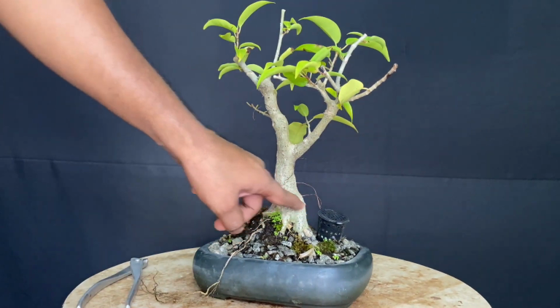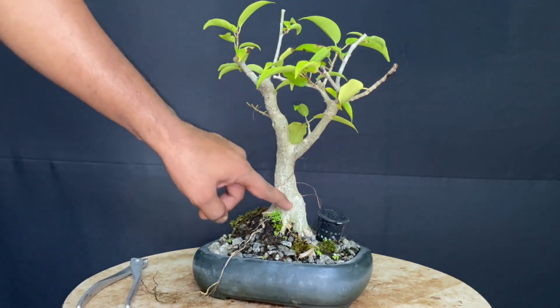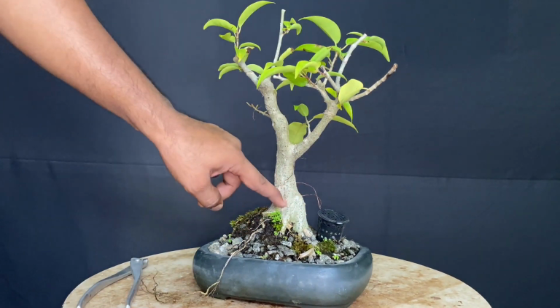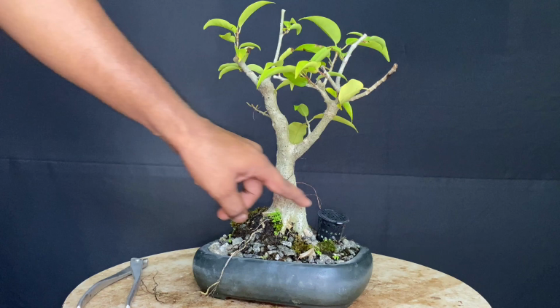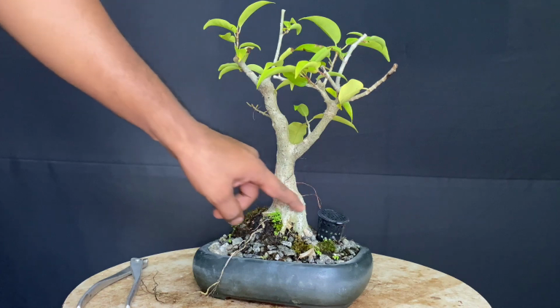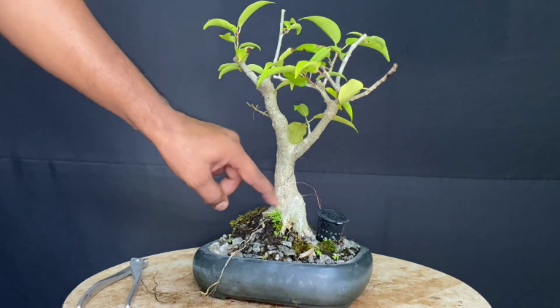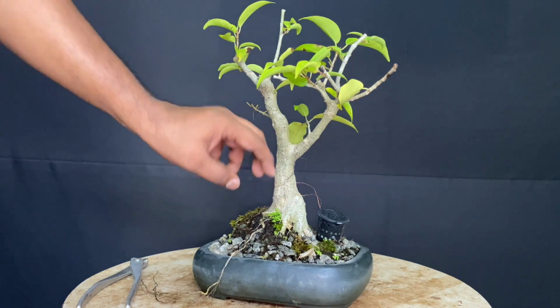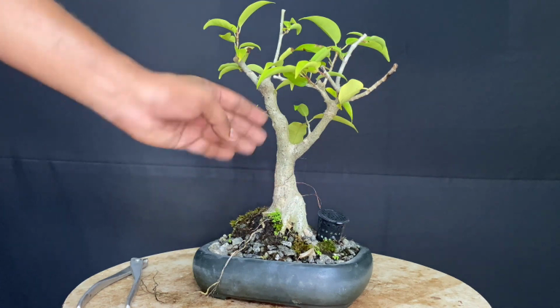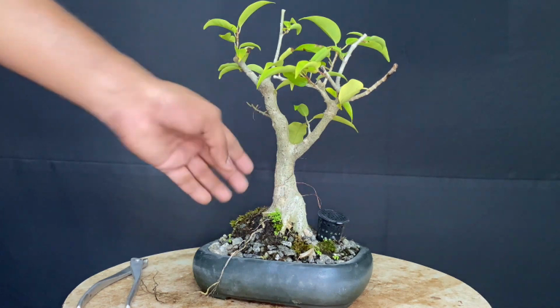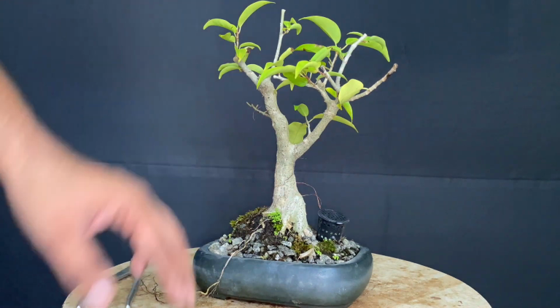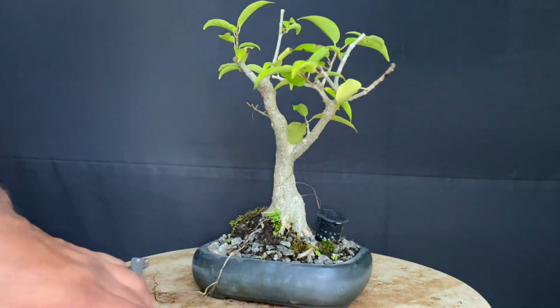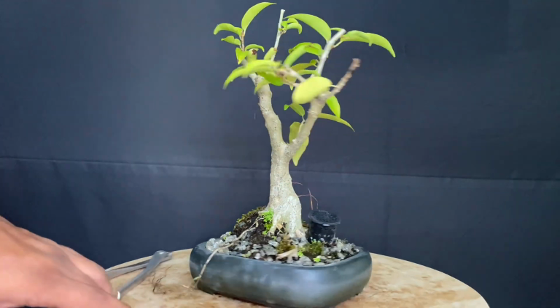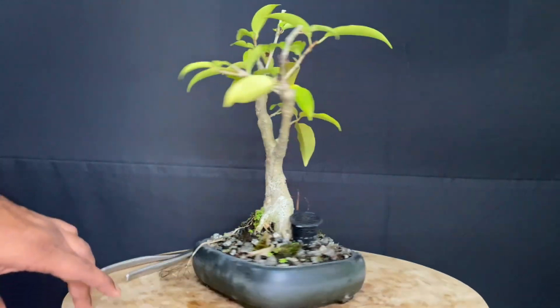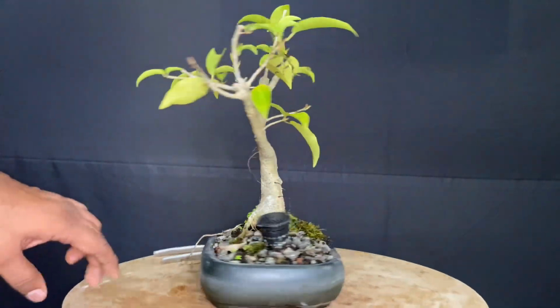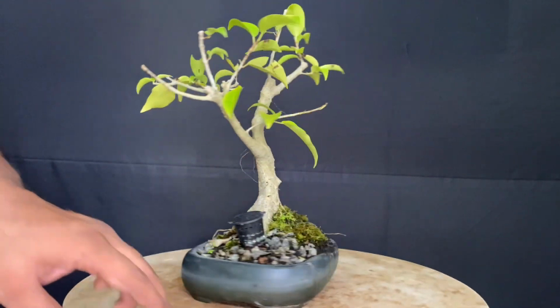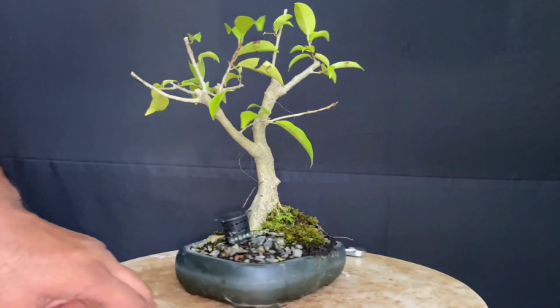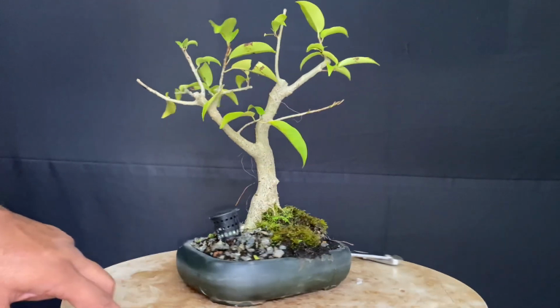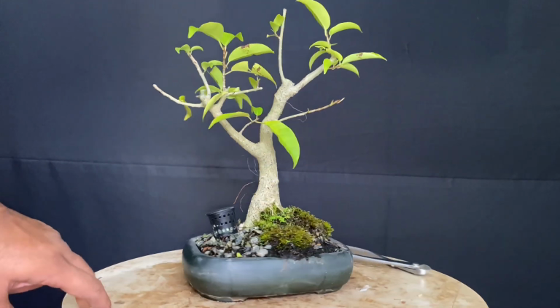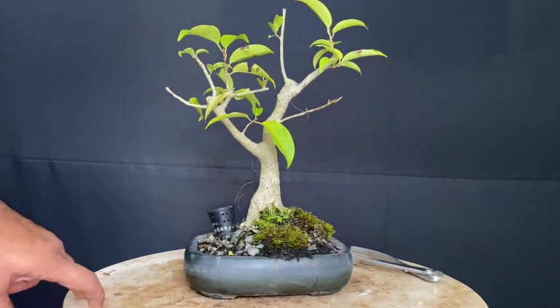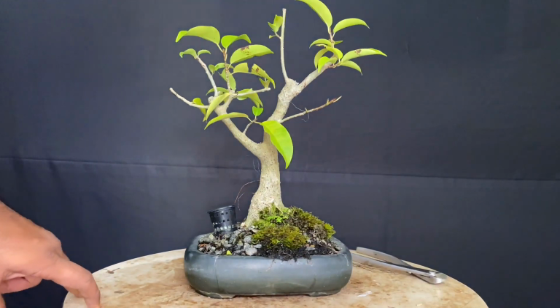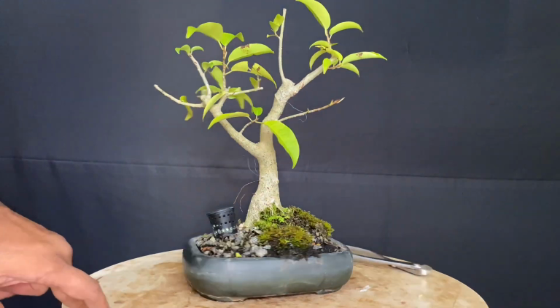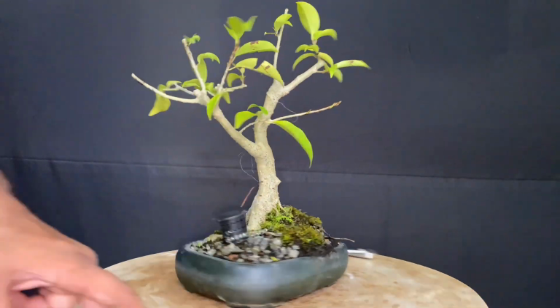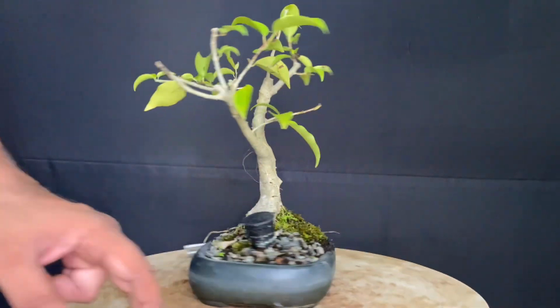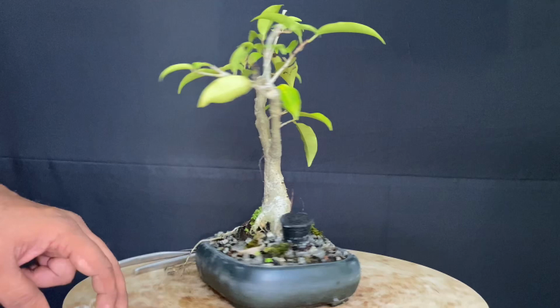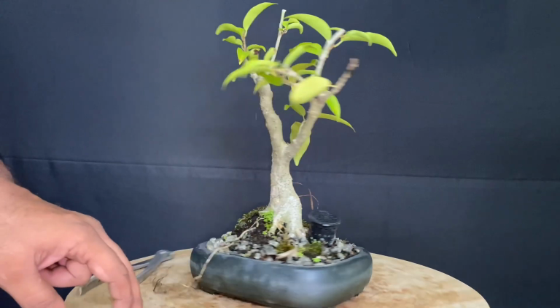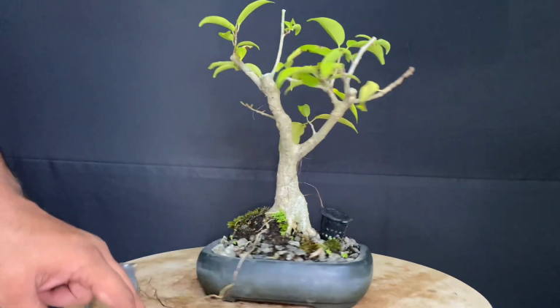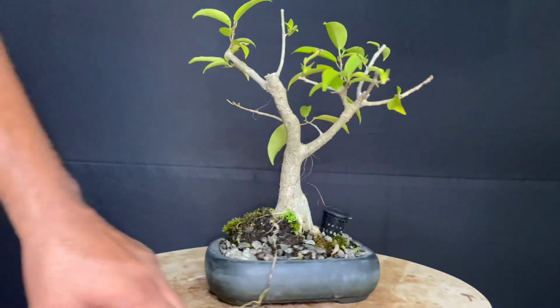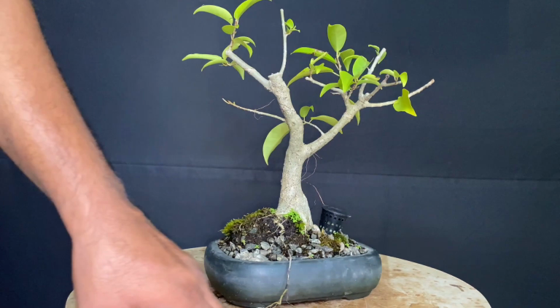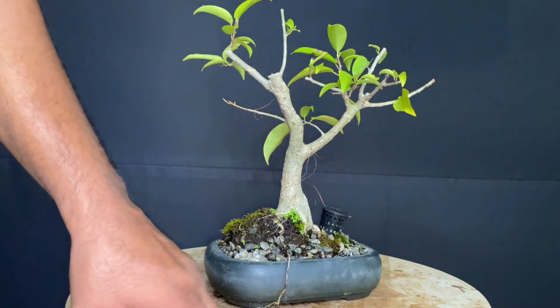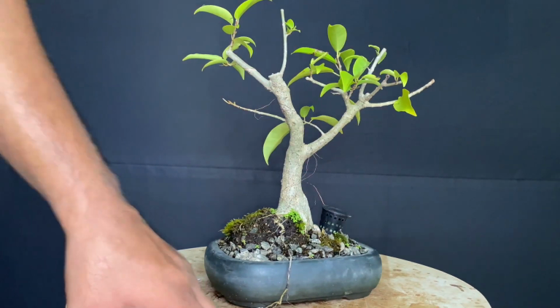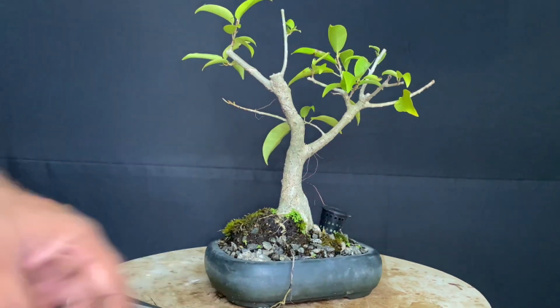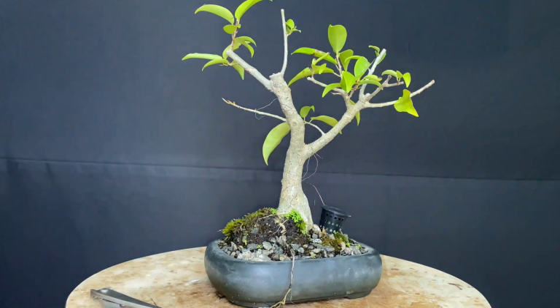The other notable thing is the root. The root is a distinct feature of this plant.